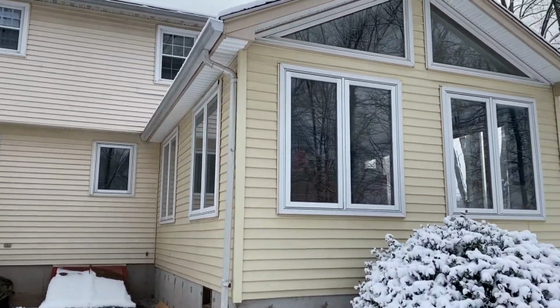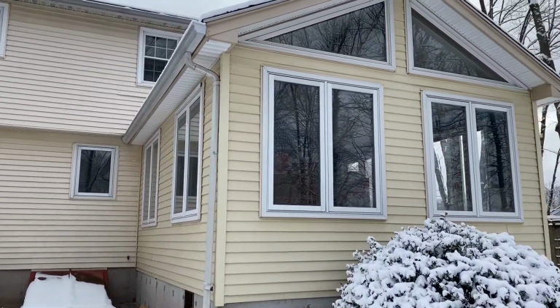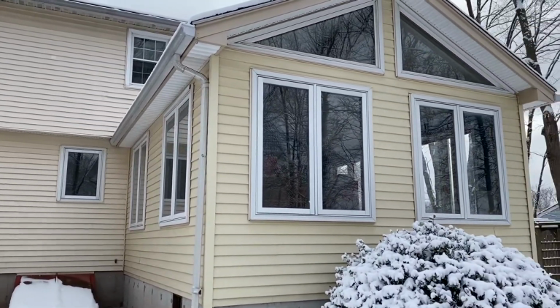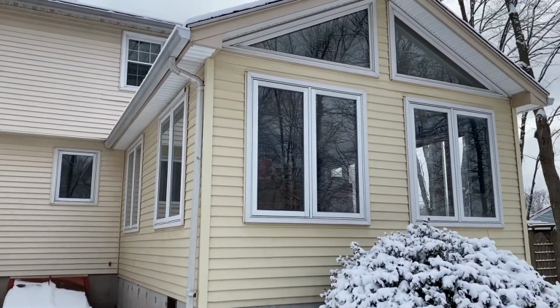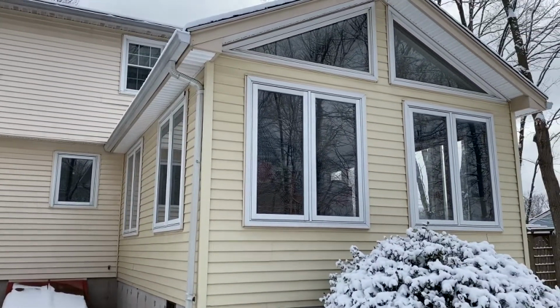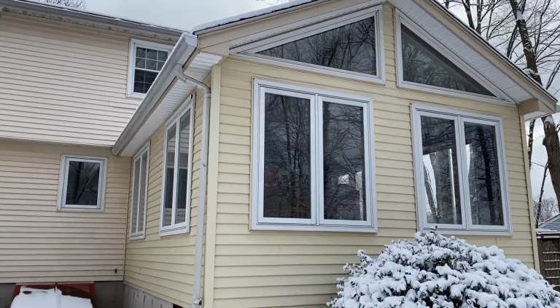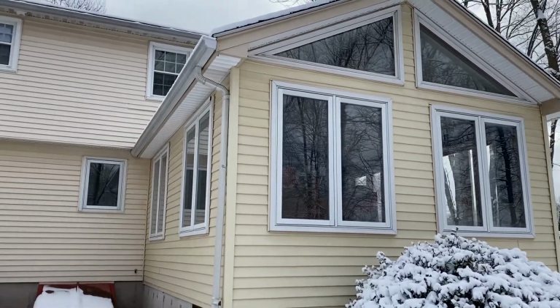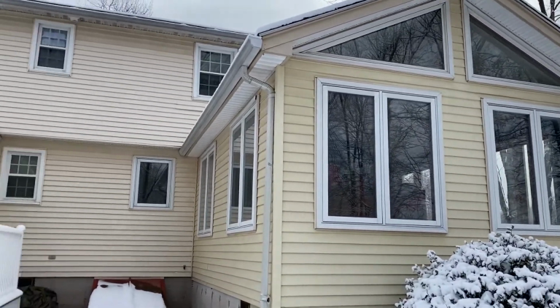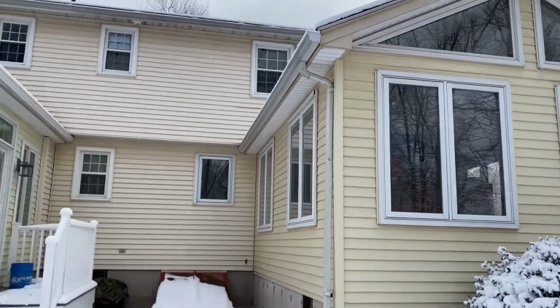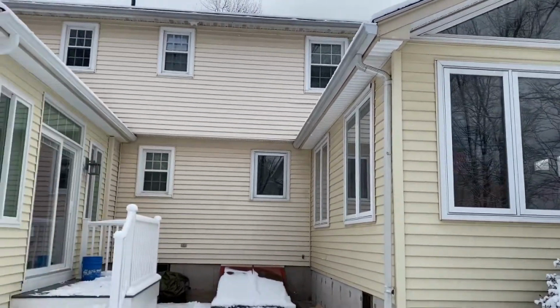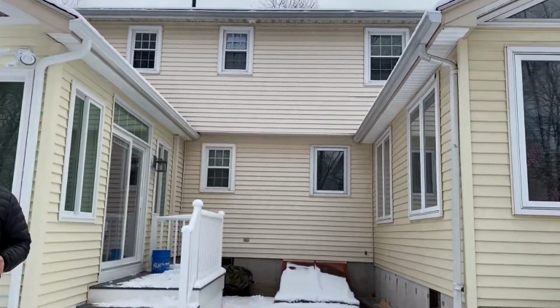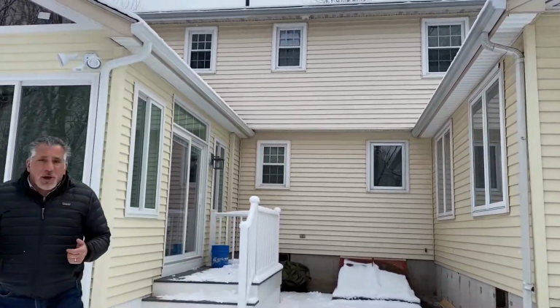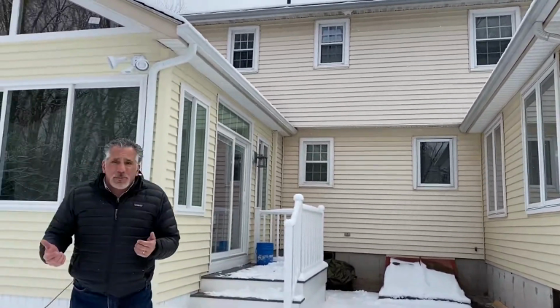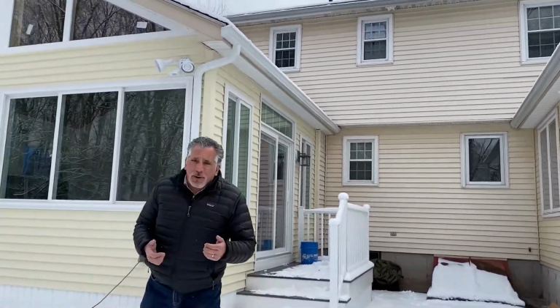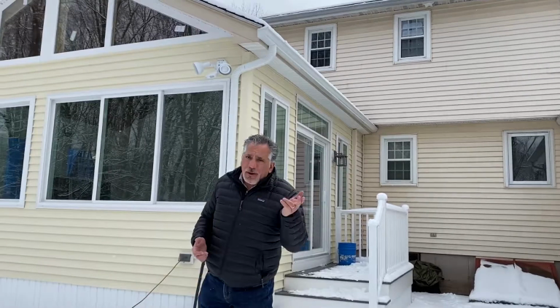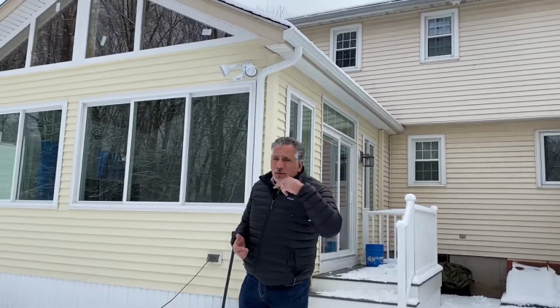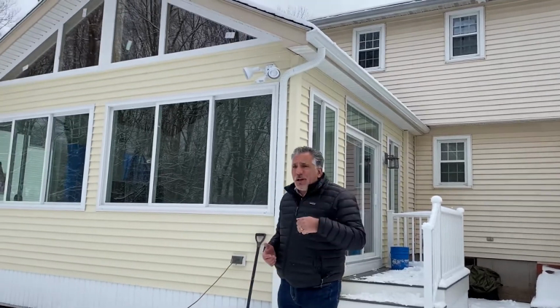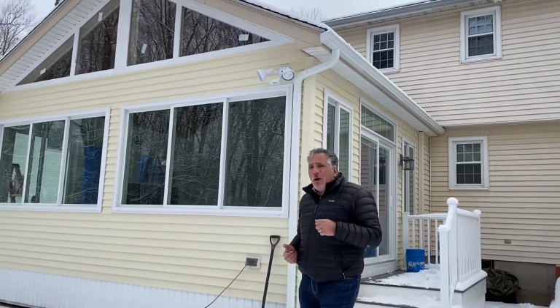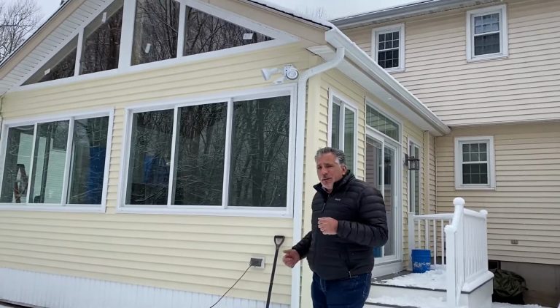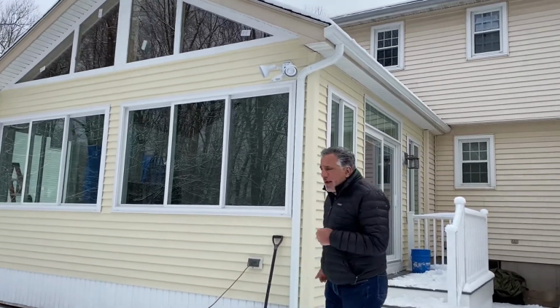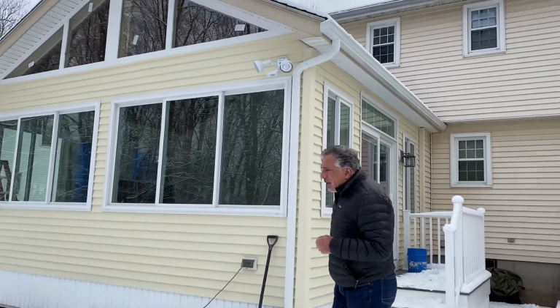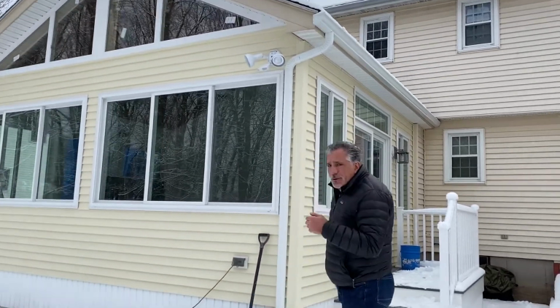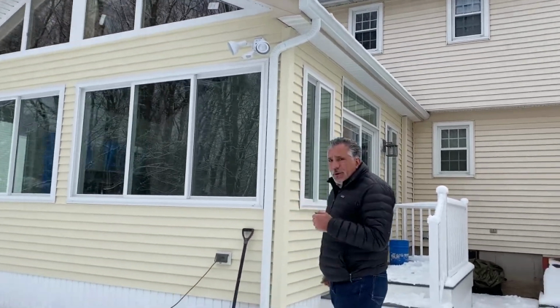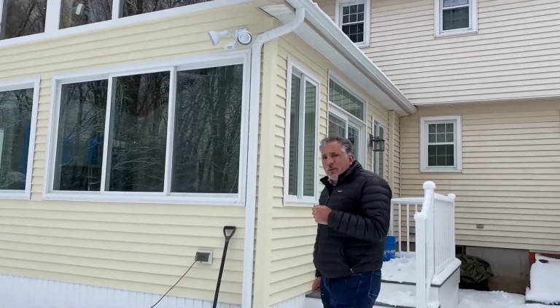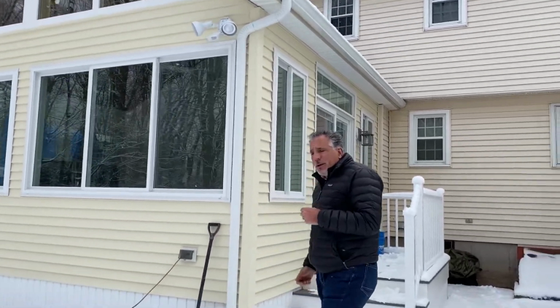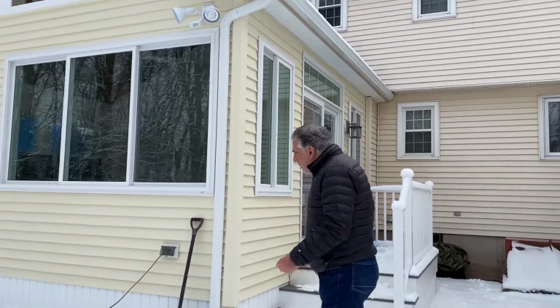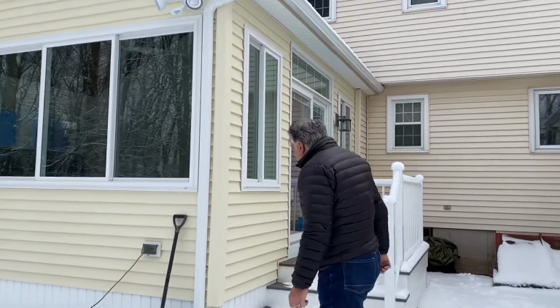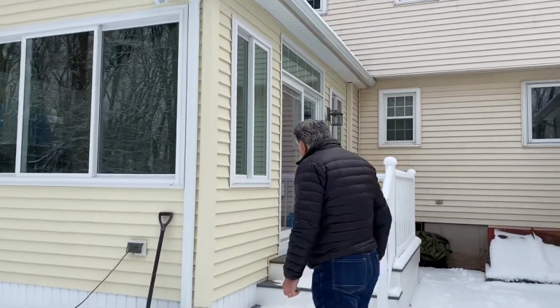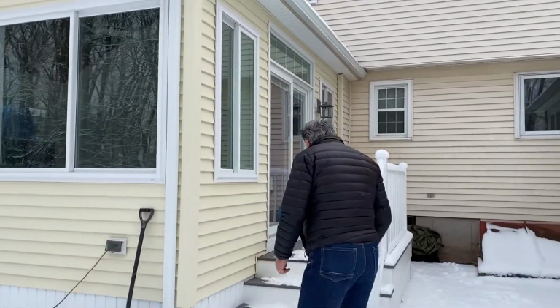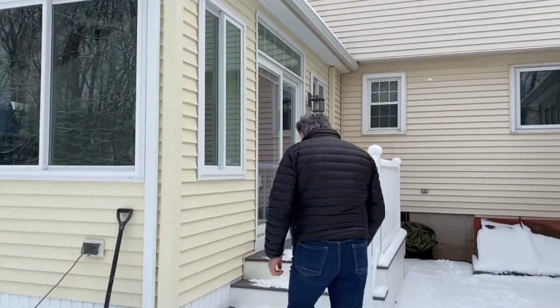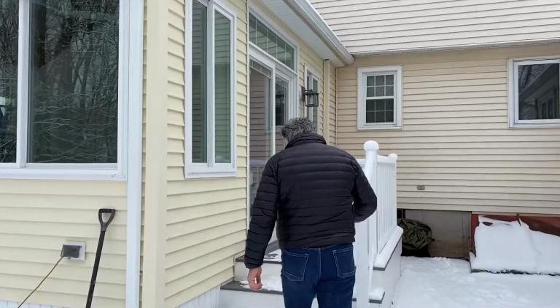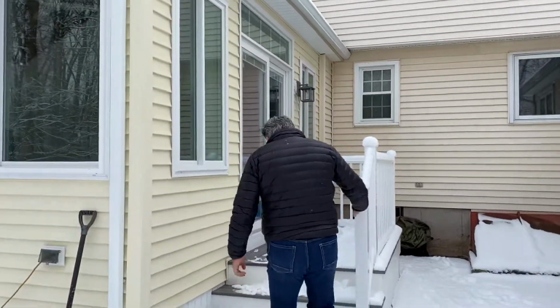The objective is to try to make it look like it's always been part of the house. Let's take a walk inside — I want to show you what it looks like and what we did for these folks.